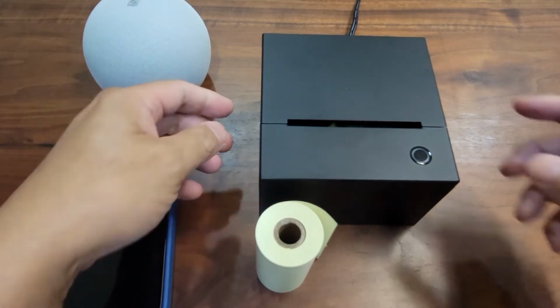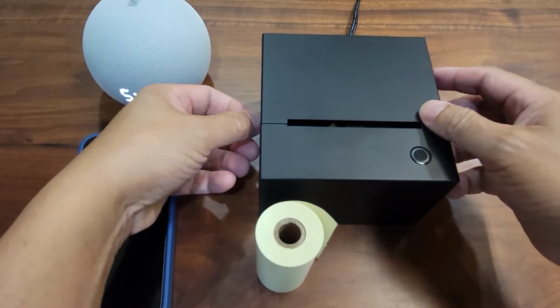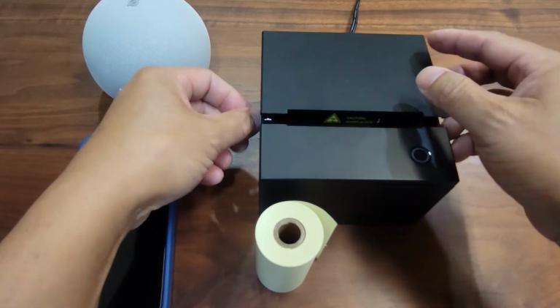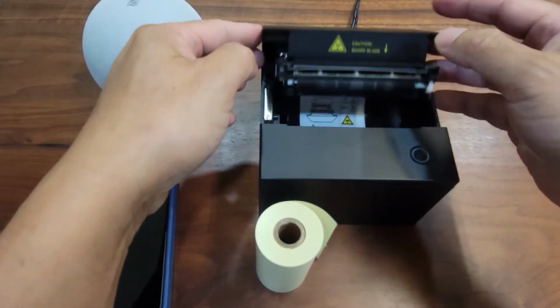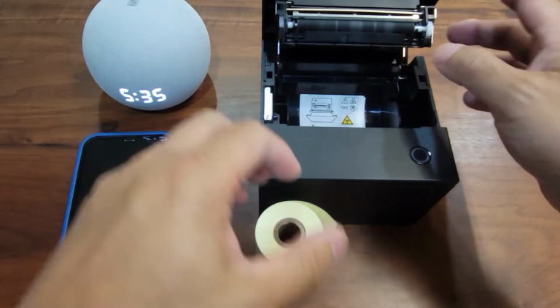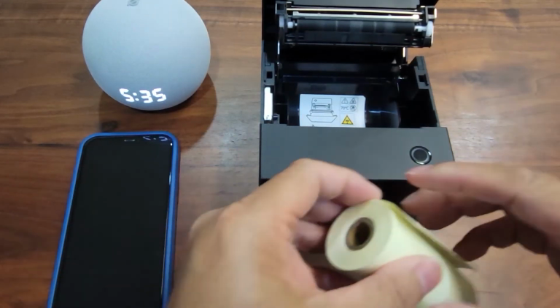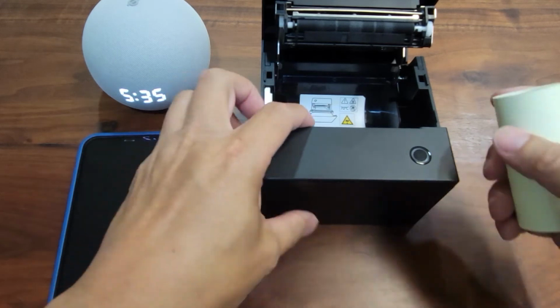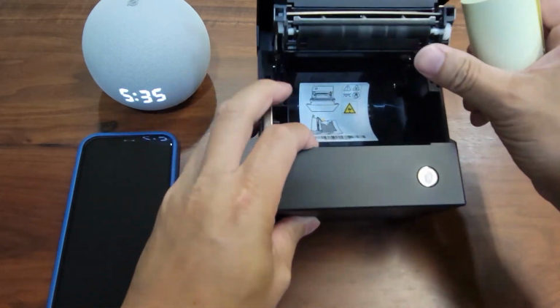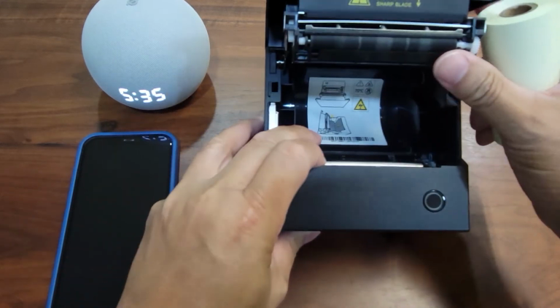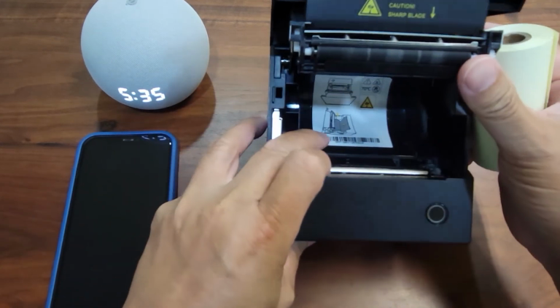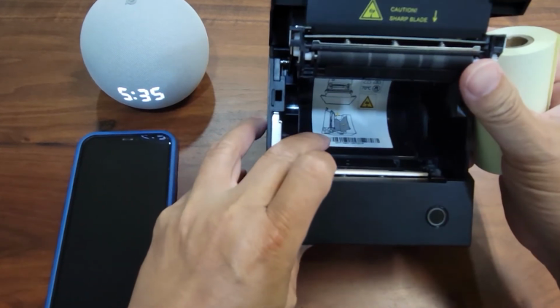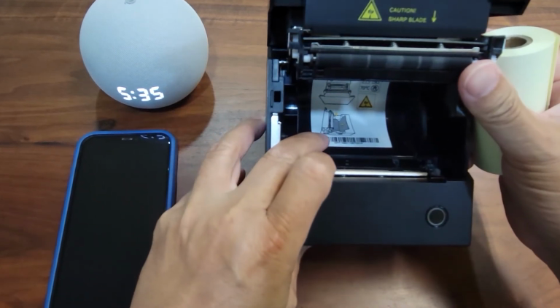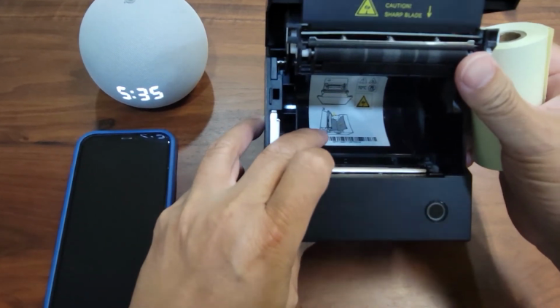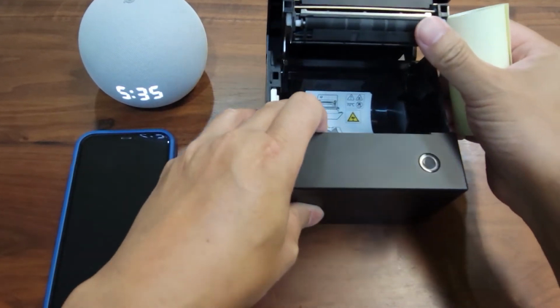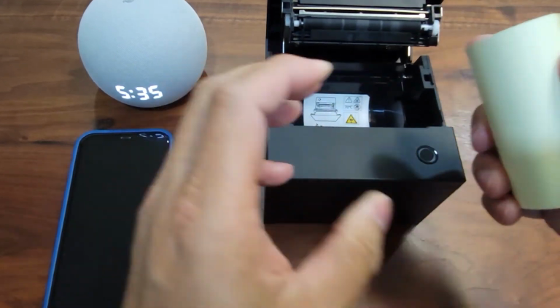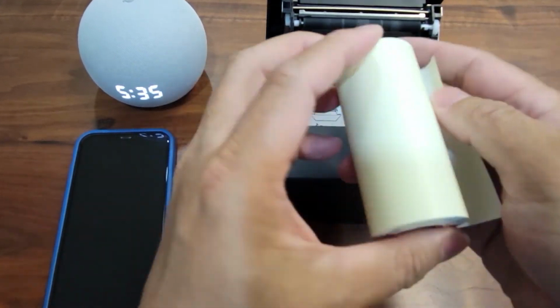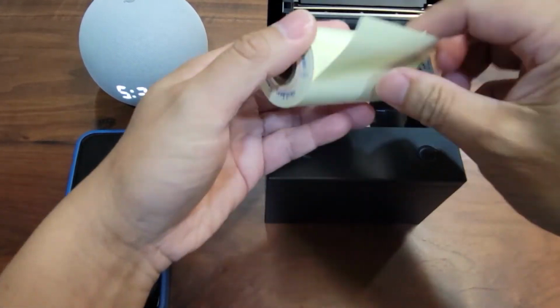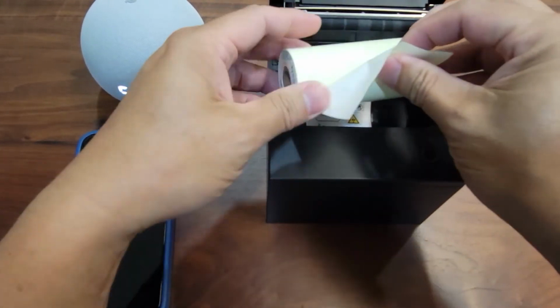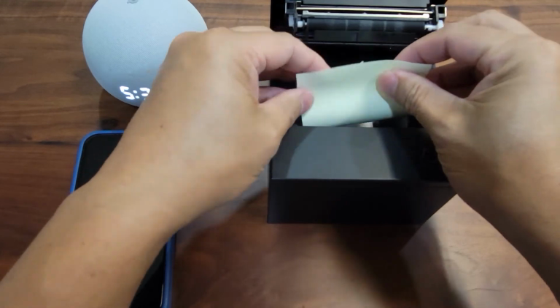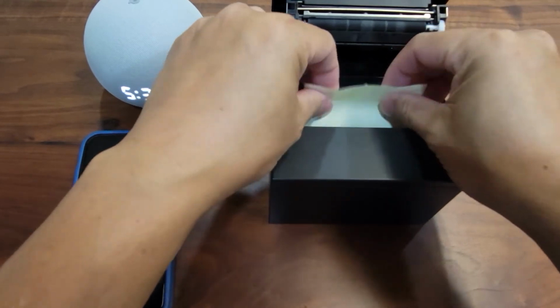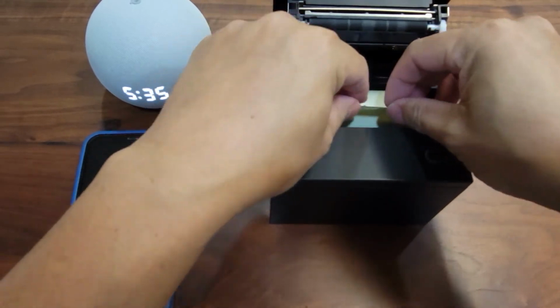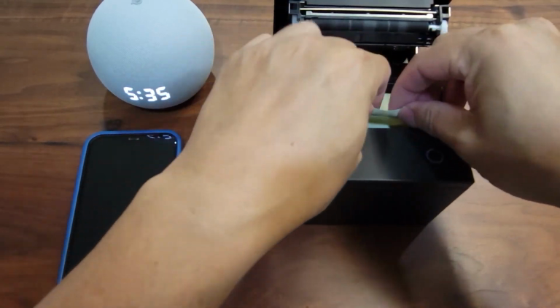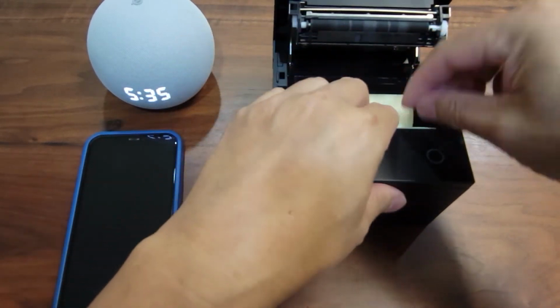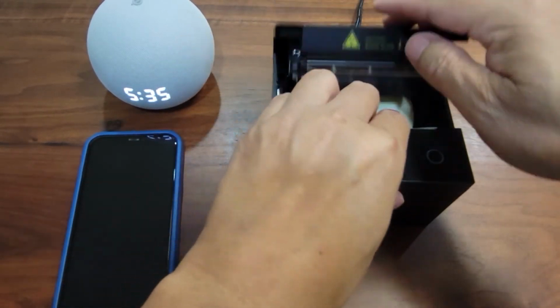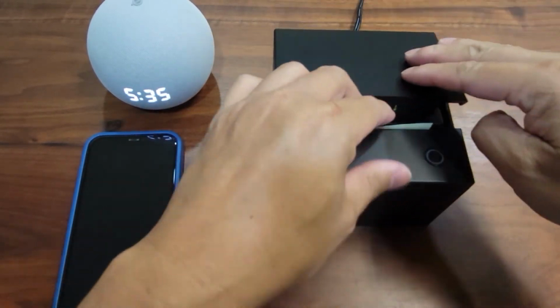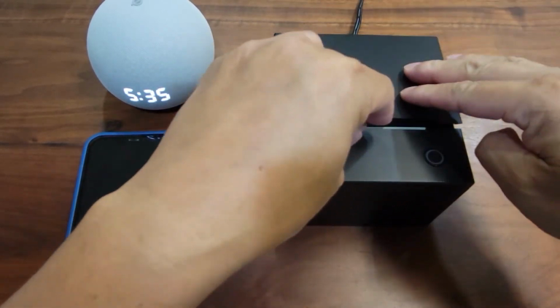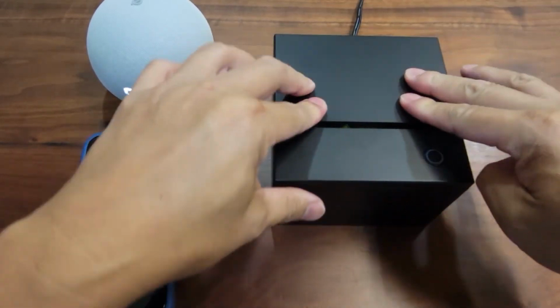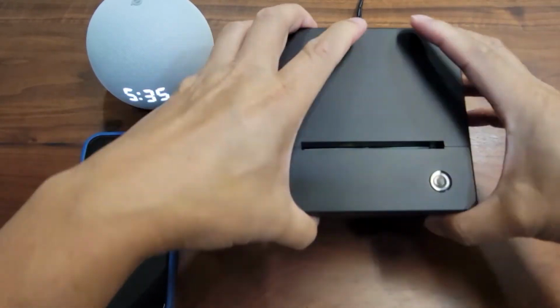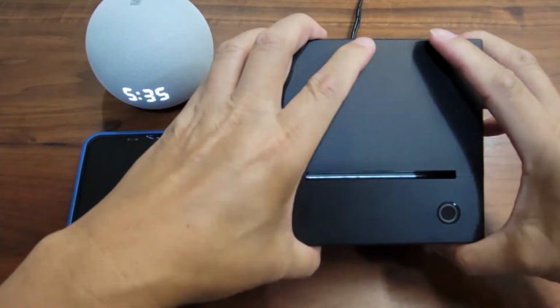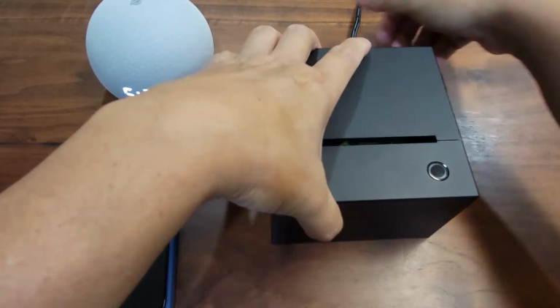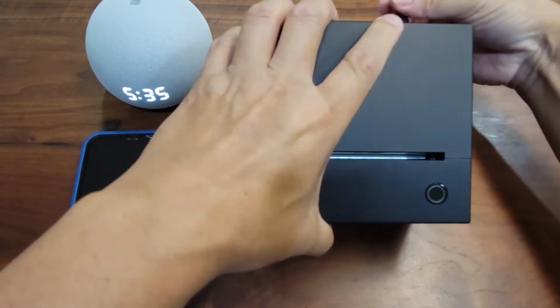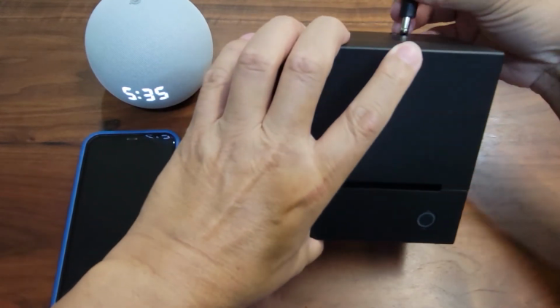So let's put the paper in. There's an instruction on the bottom to tell you how to put the paper roll properly. Let's power it up.